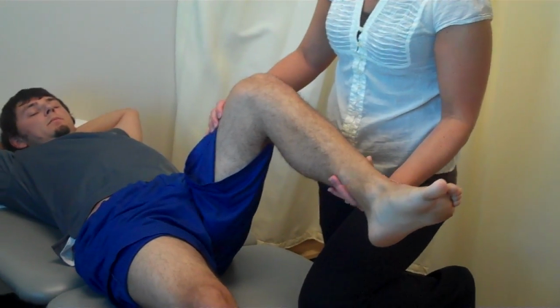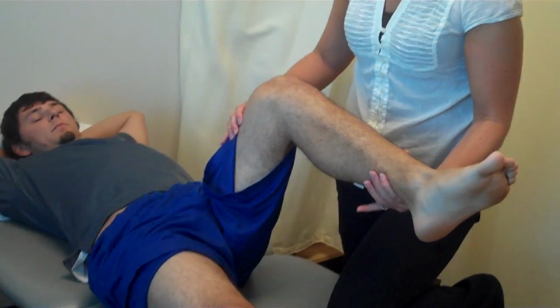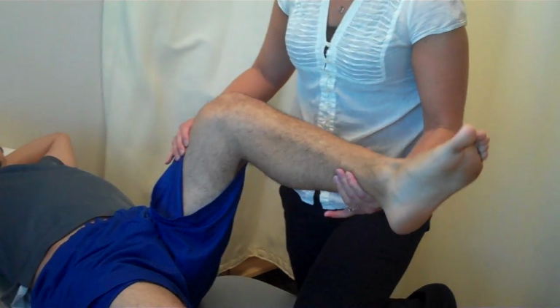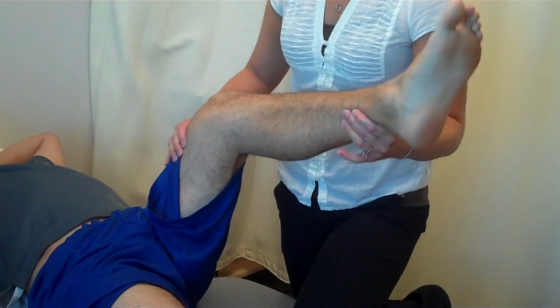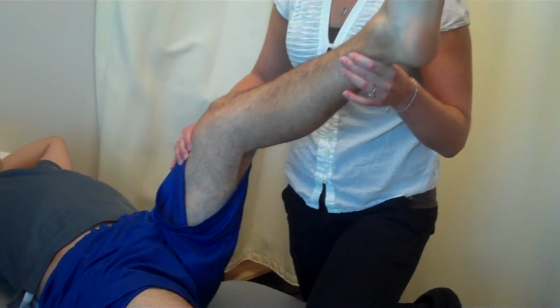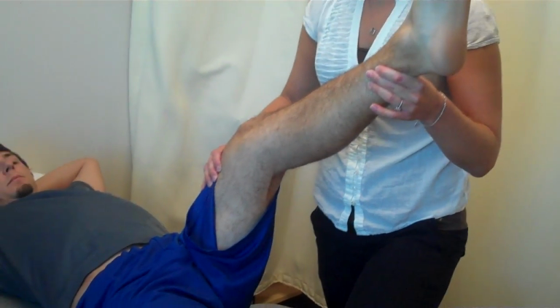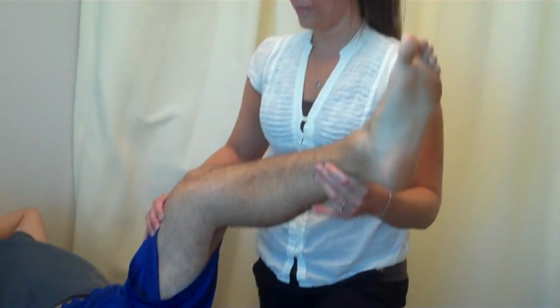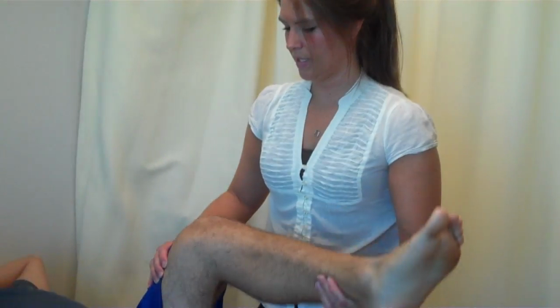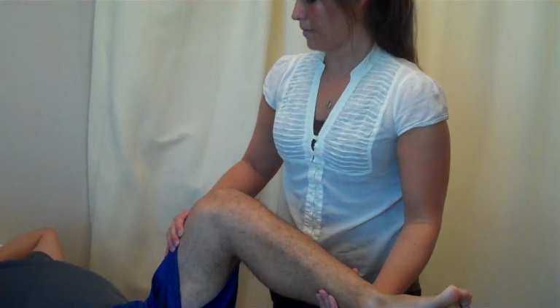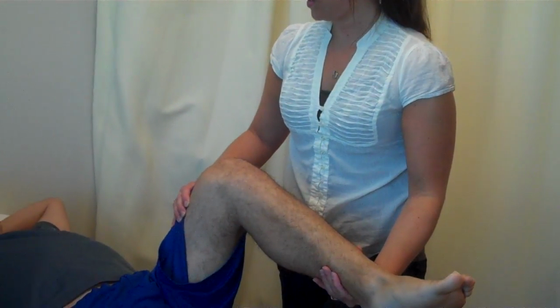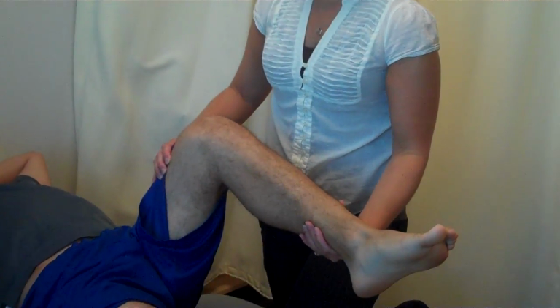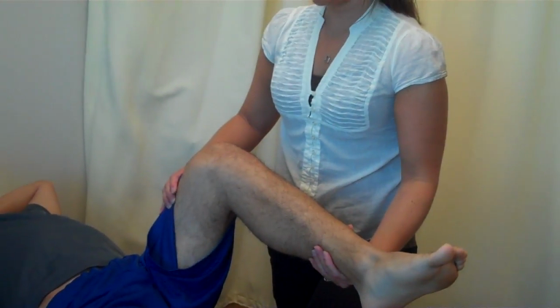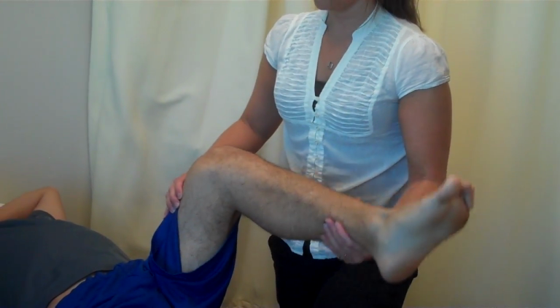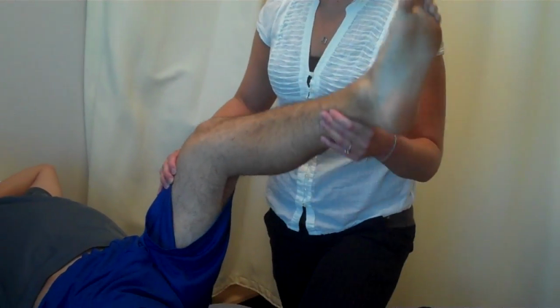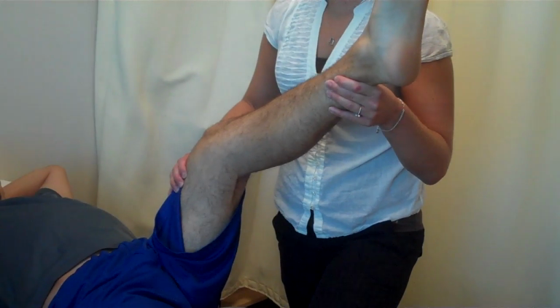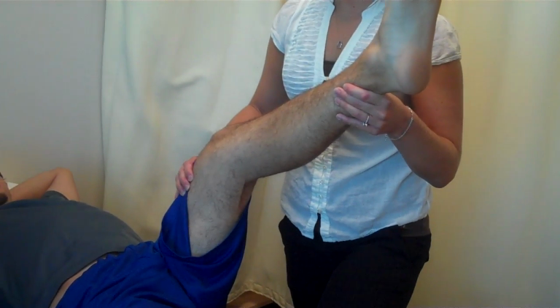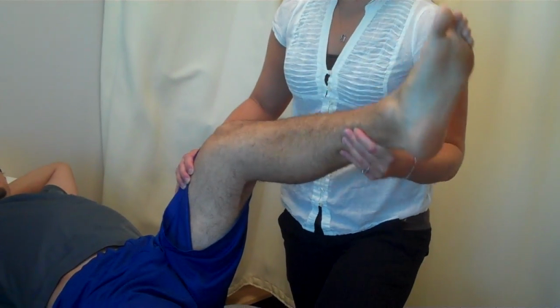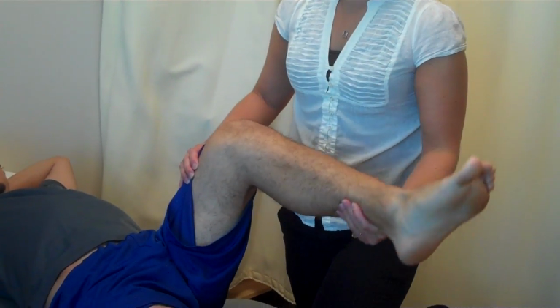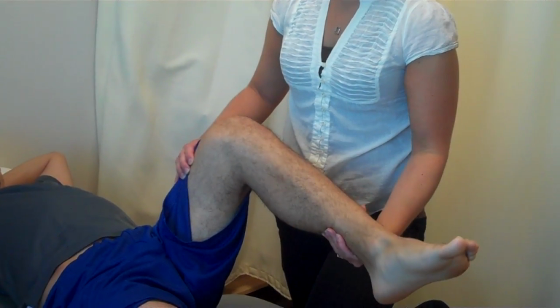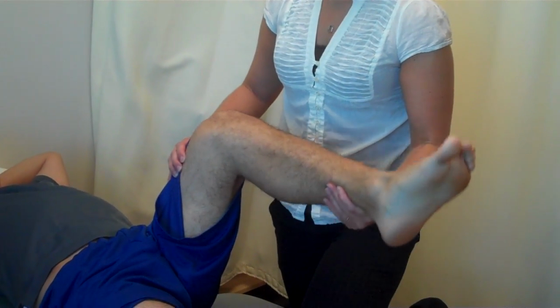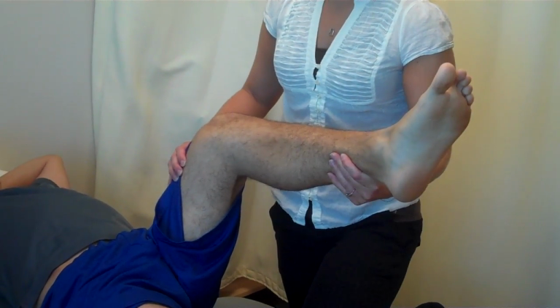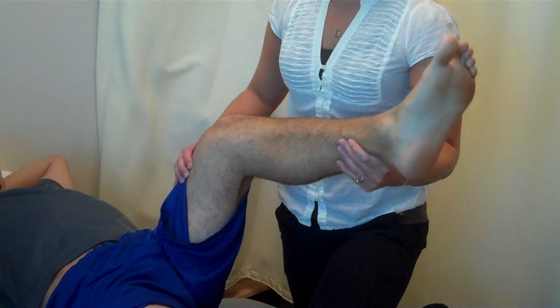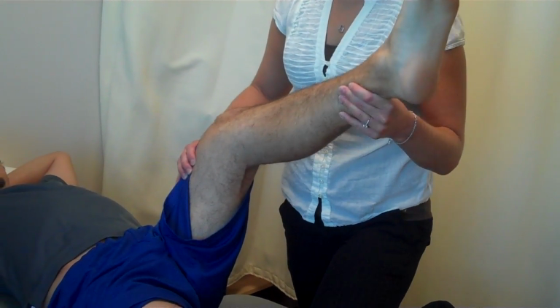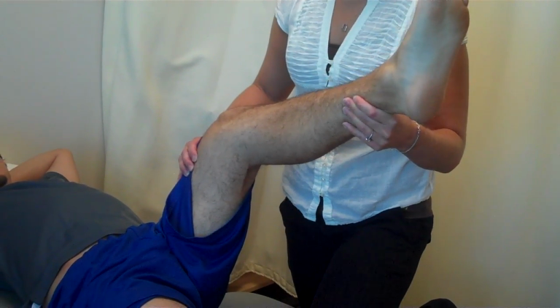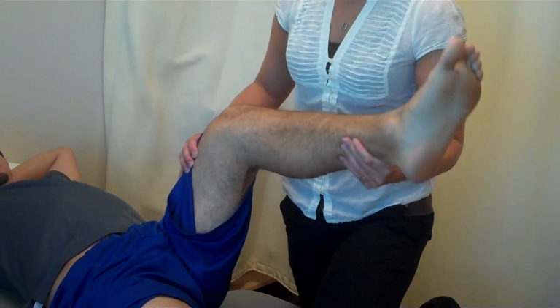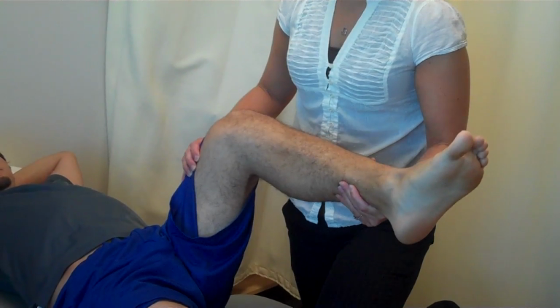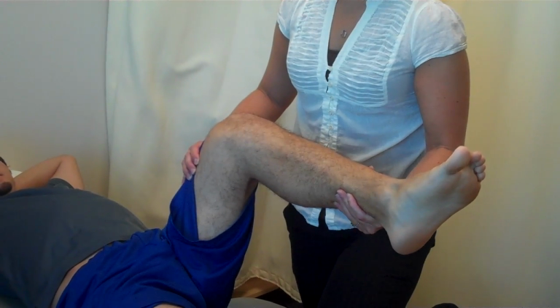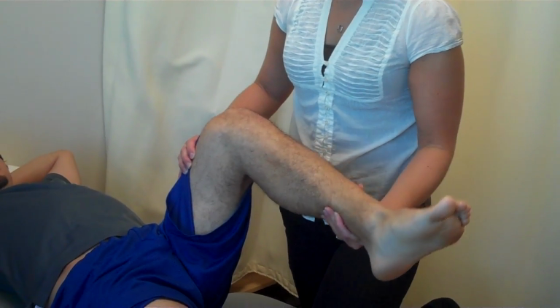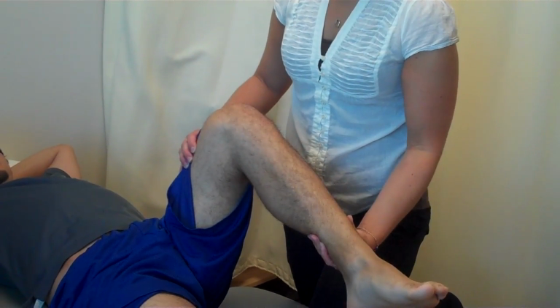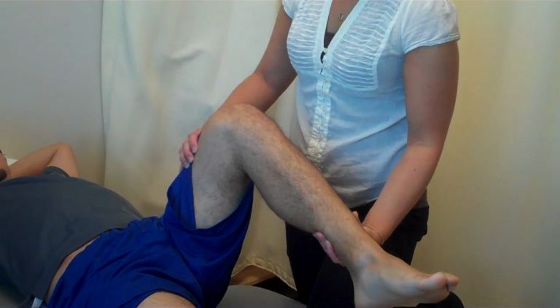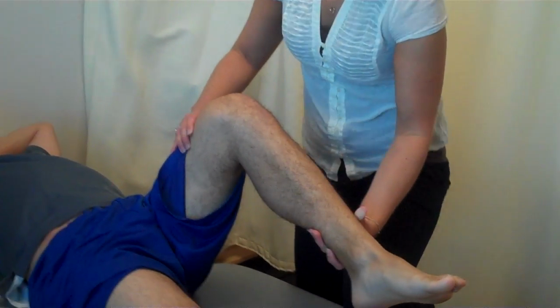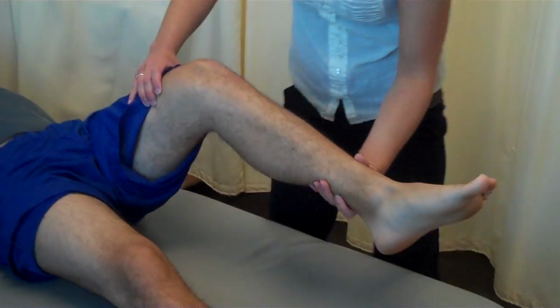All right, swing to the knee. That's up, that's down. Close your eyes. Up, down, up, up, down, down. Nice job, straight to the knee.